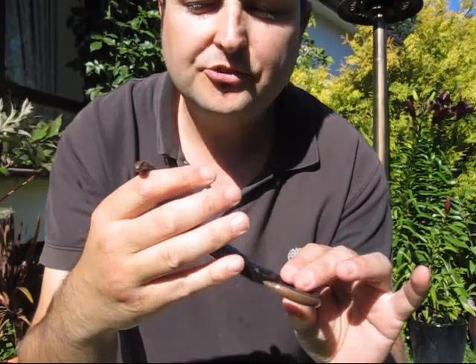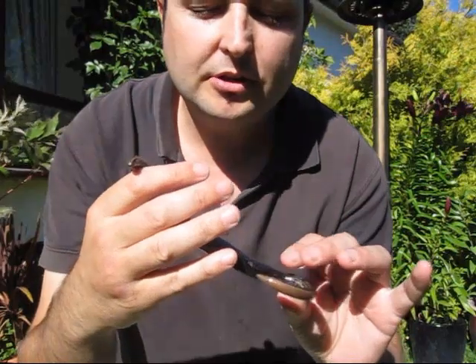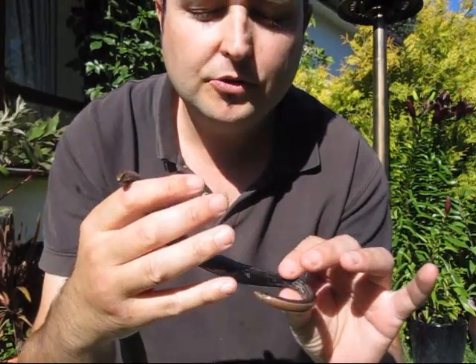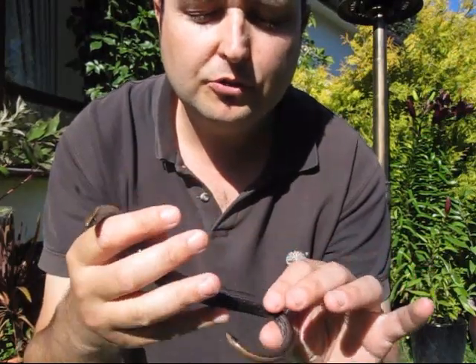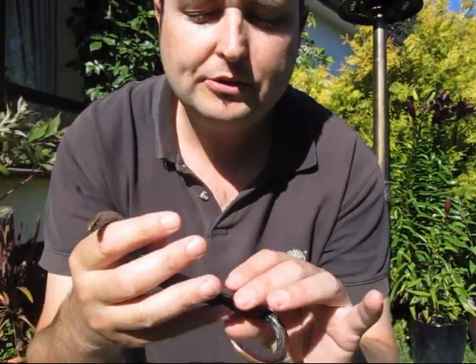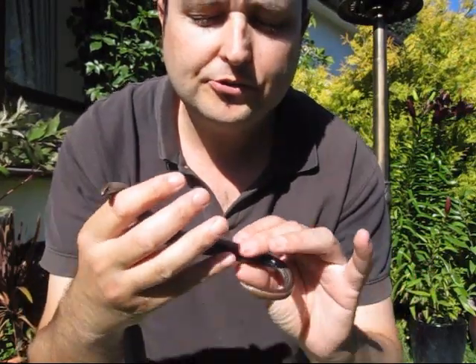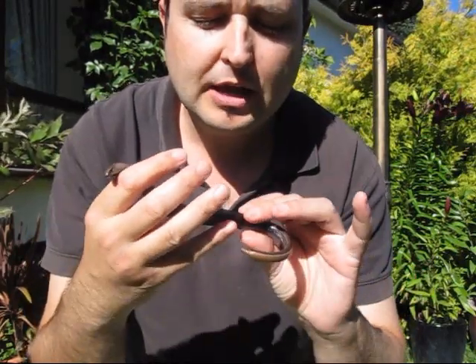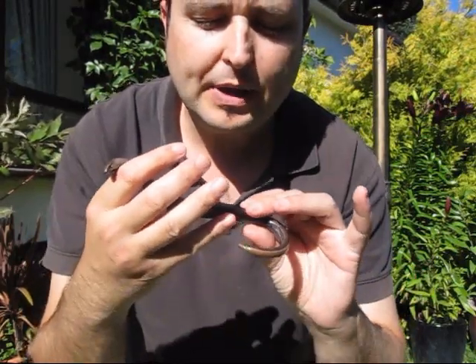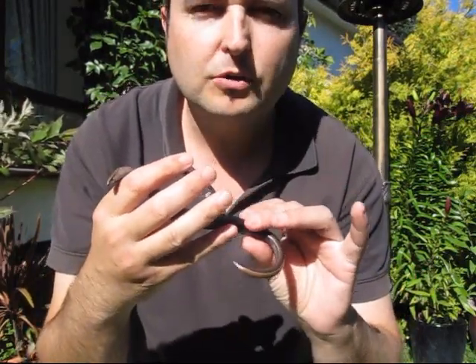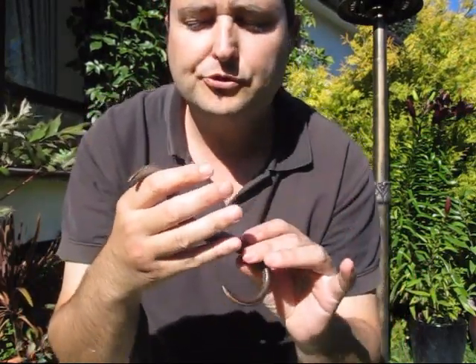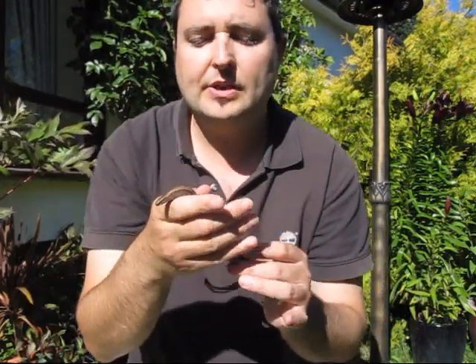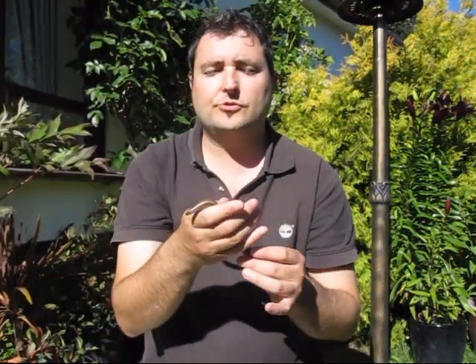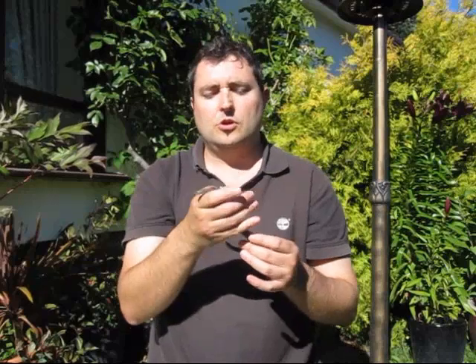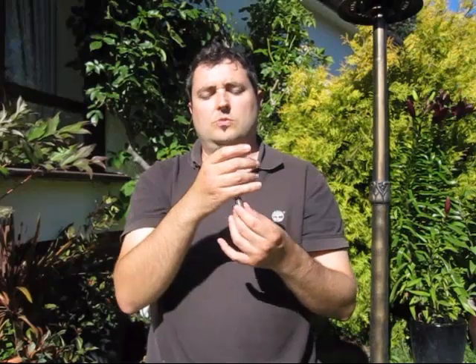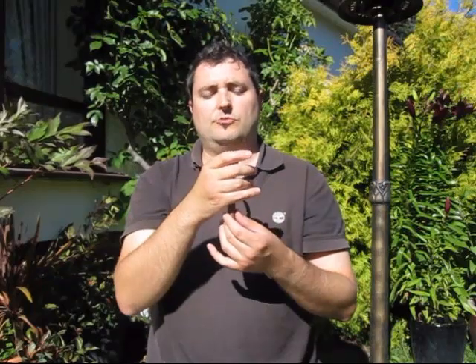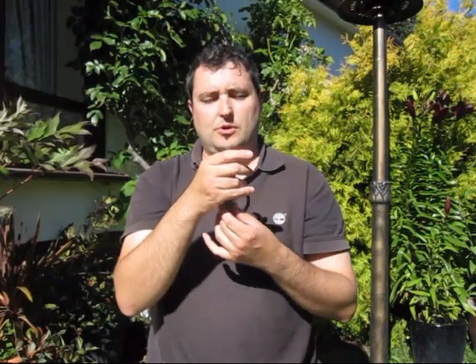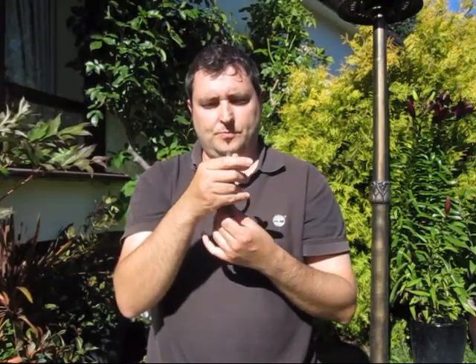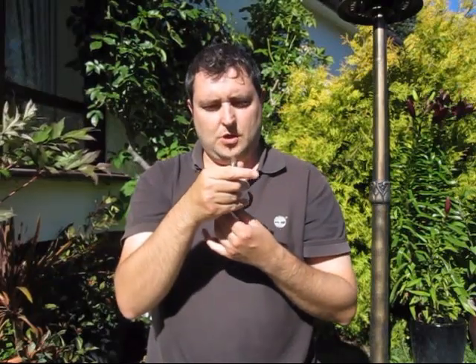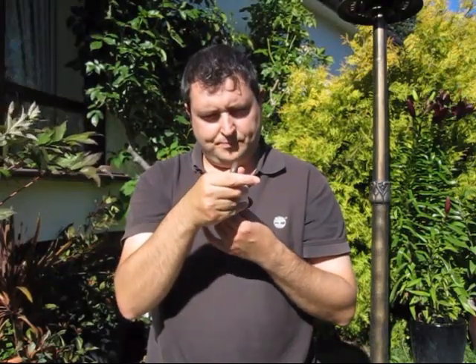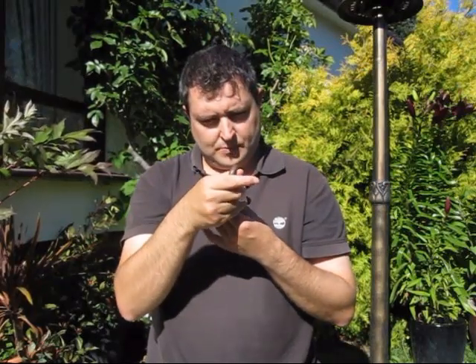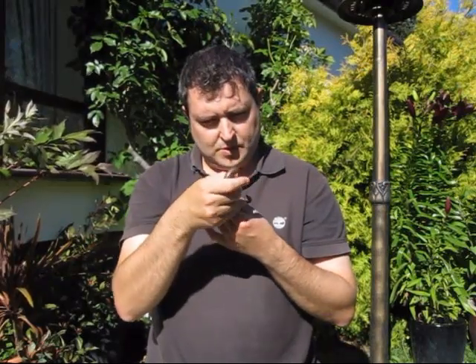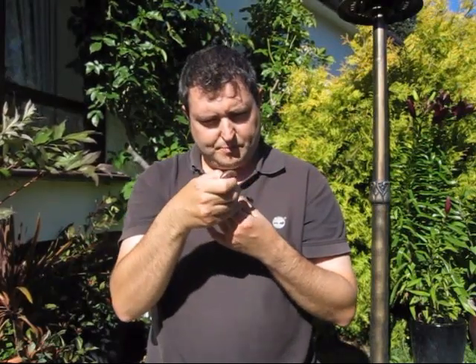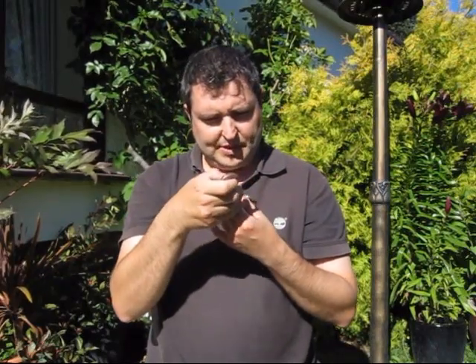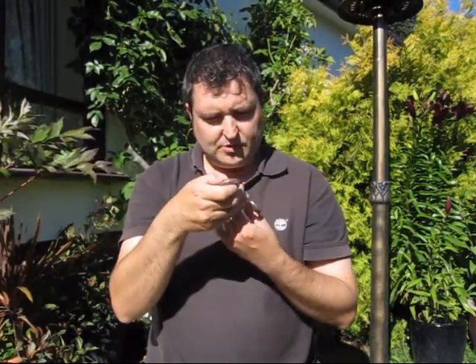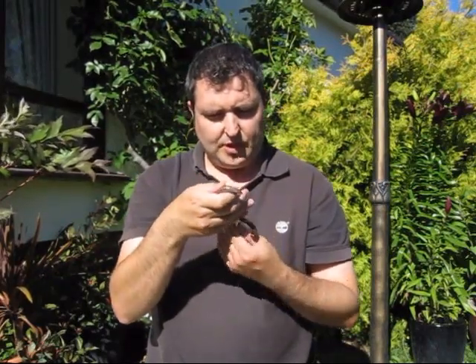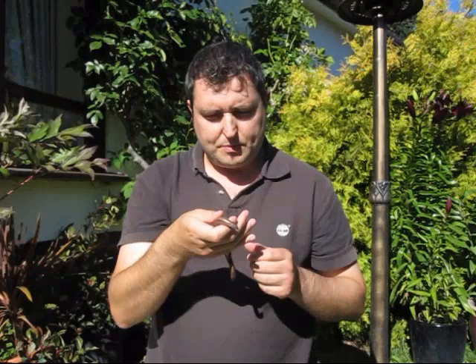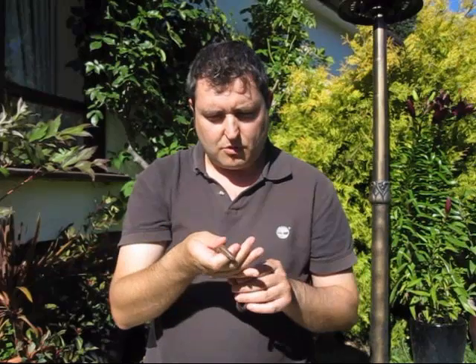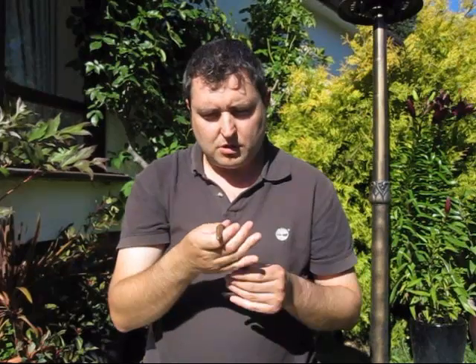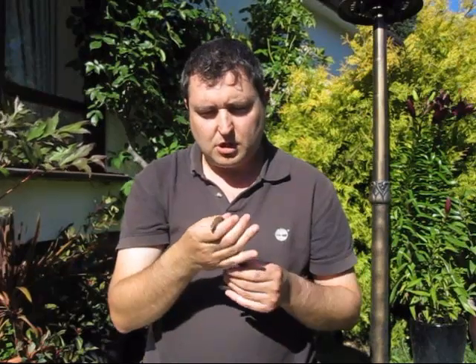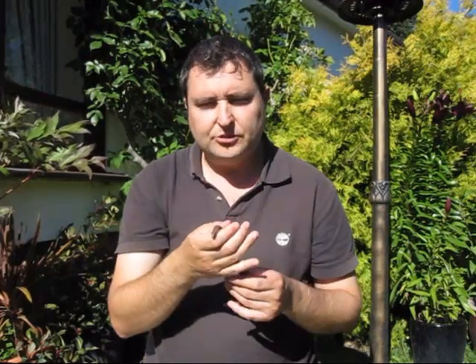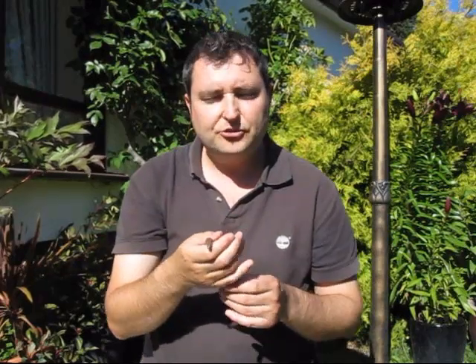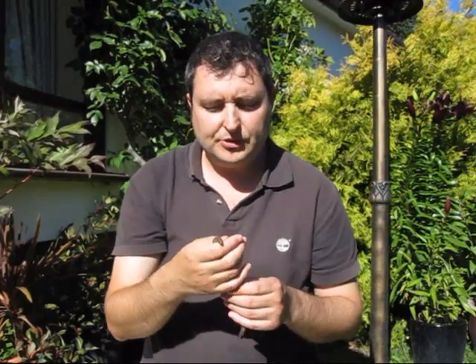Occasionally you find little appendages at the back where they used to have legs some time ago. But these, I think — if I'm wrong — are classed as an endangered species.